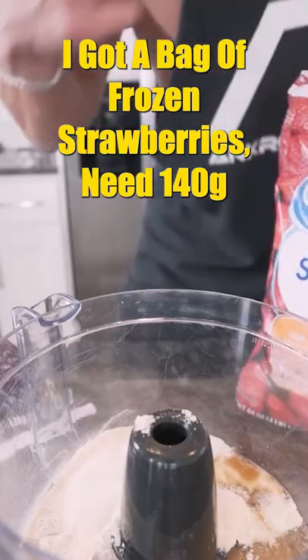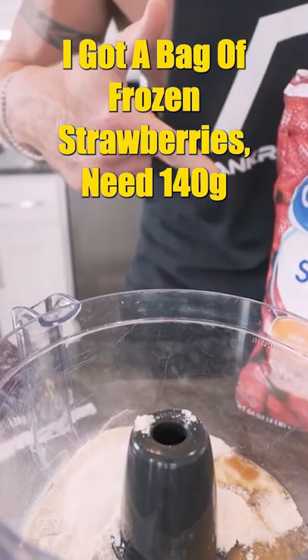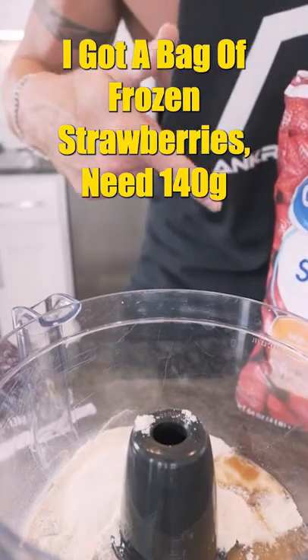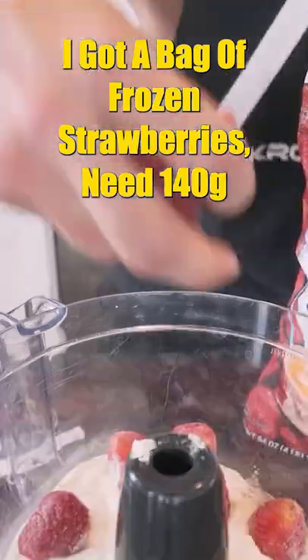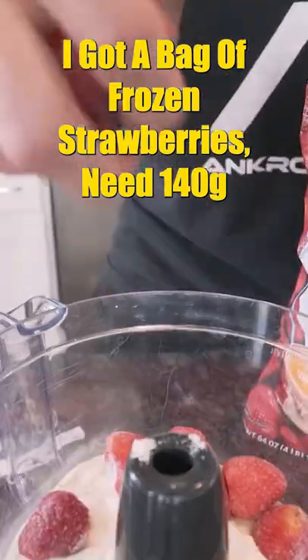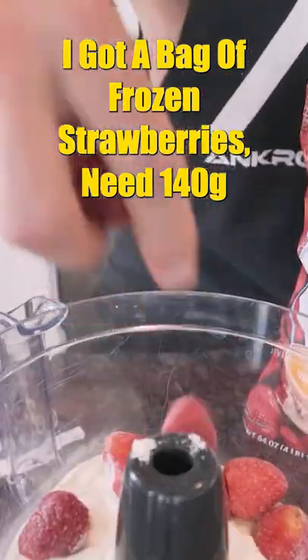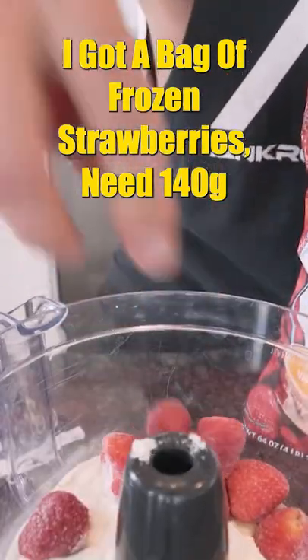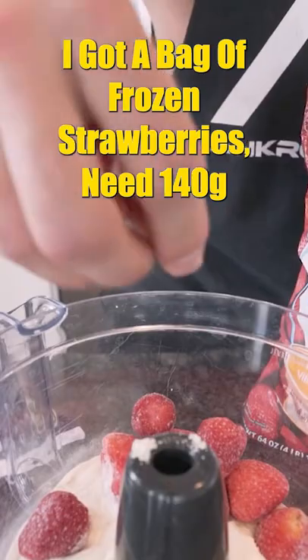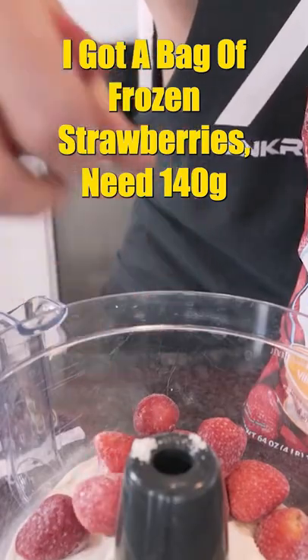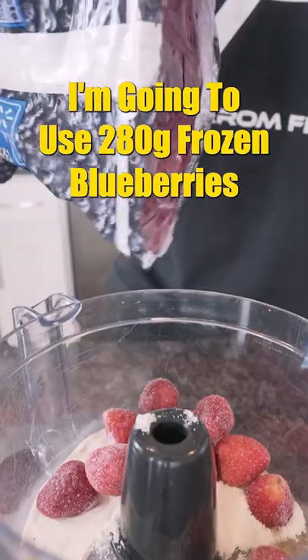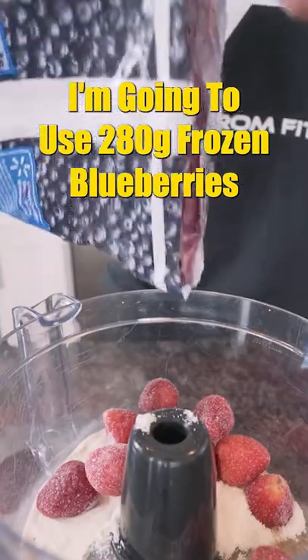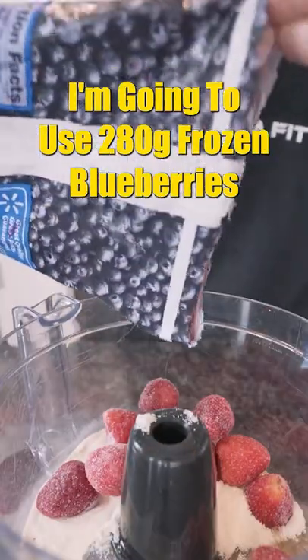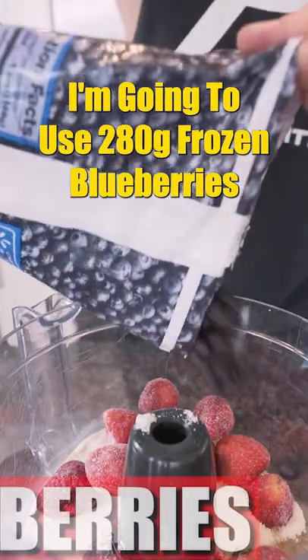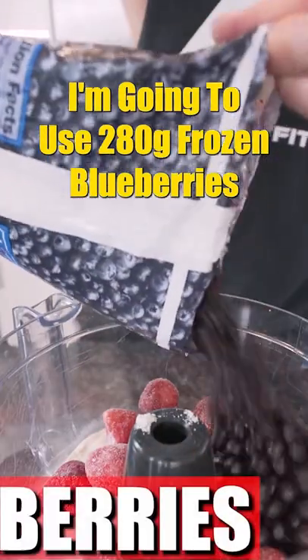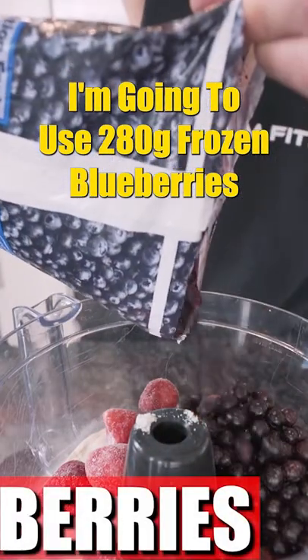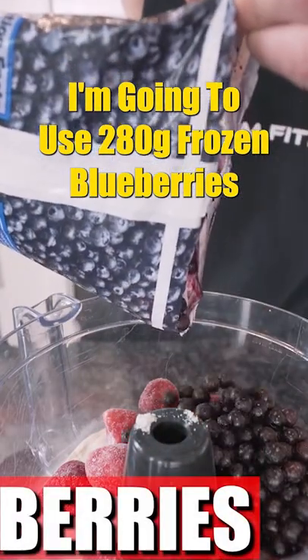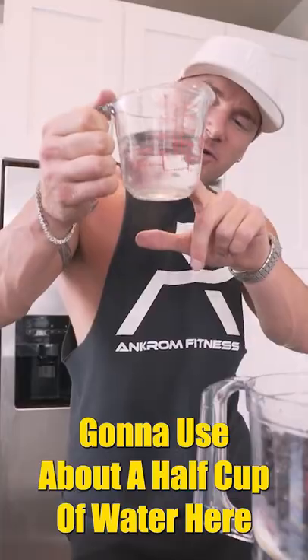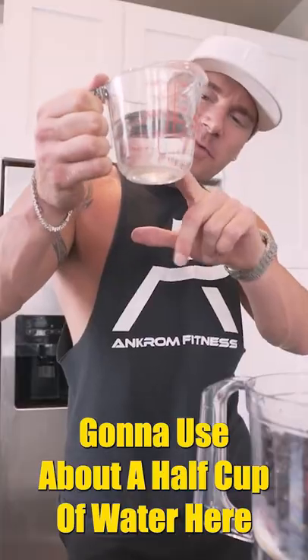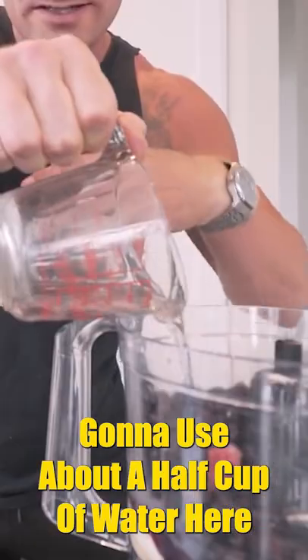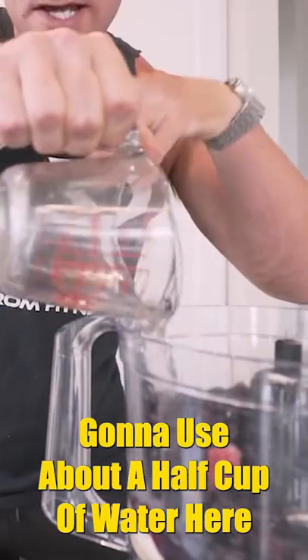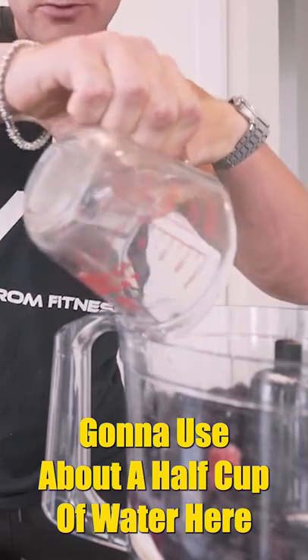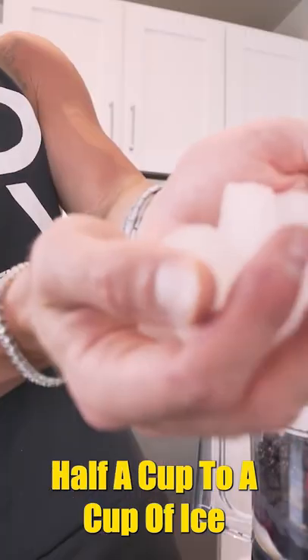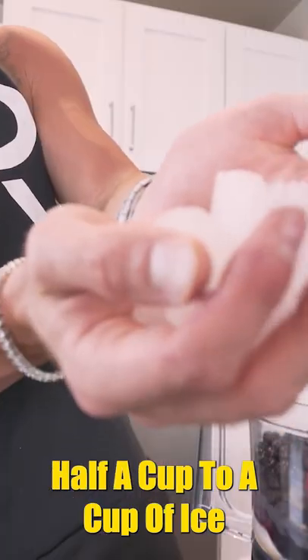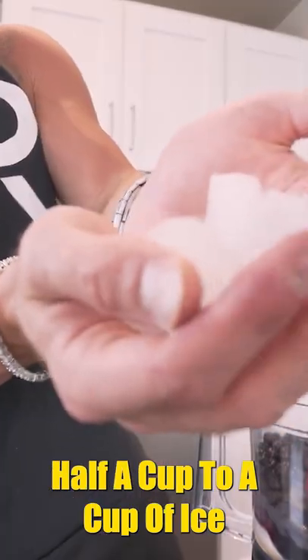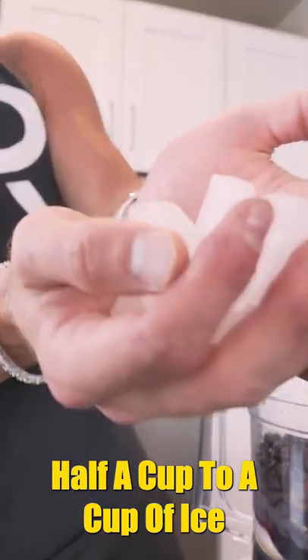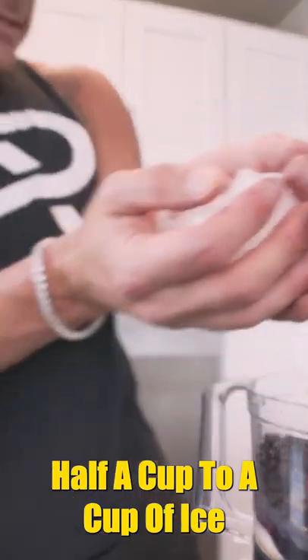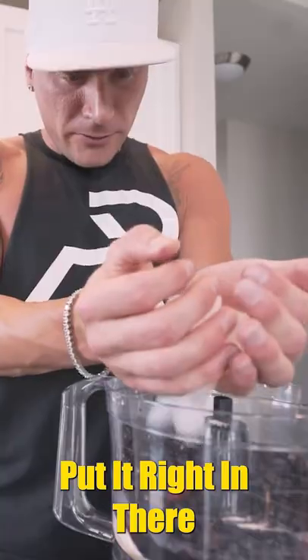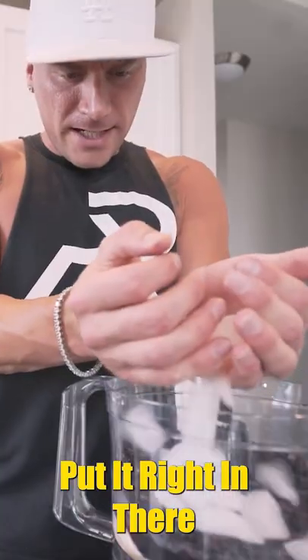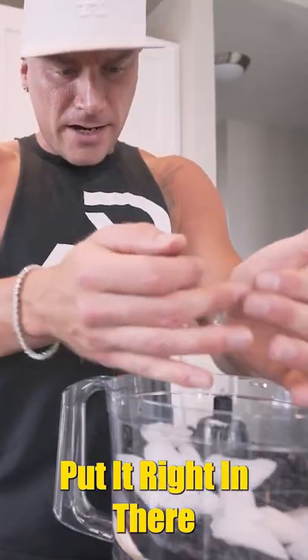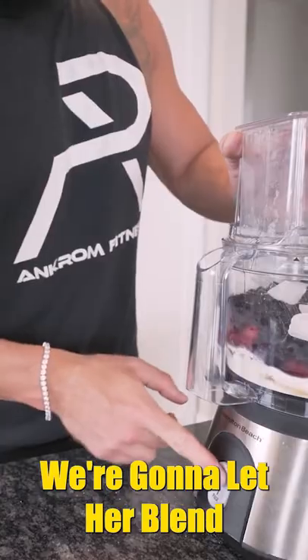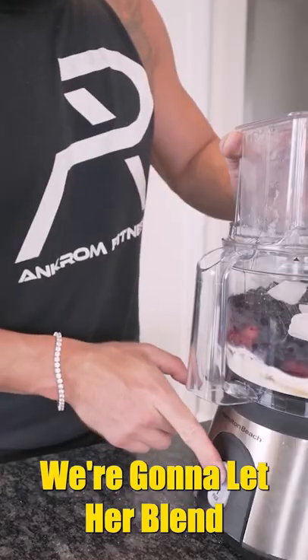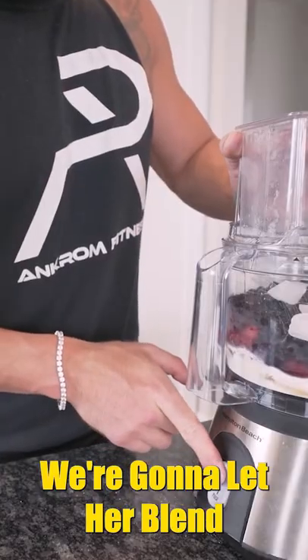I've got a bag of frozen strawberries here — we need 140 grams of these. Now I'm going to do 280 grams of blueberries. I'm only going to use about half a cup of water and half a cup to a cup of ice. Put it right in there and we're going to let her blend.